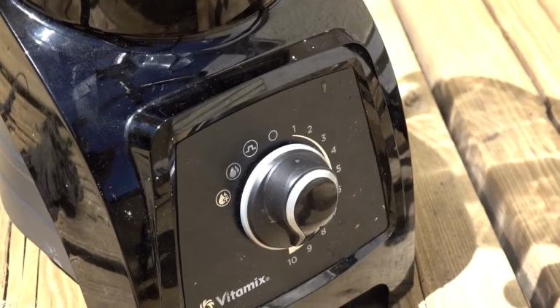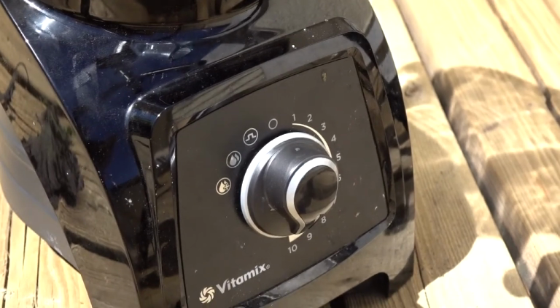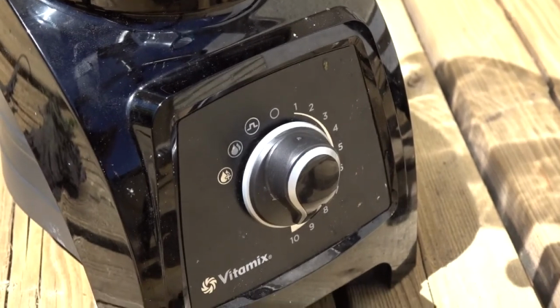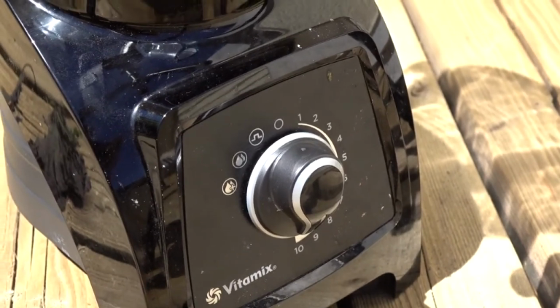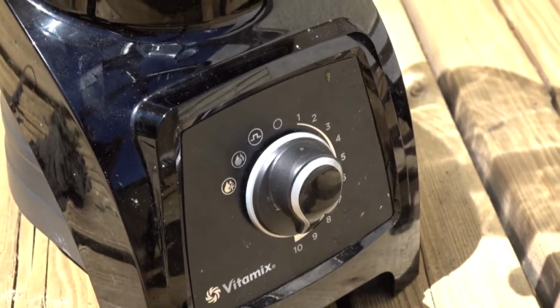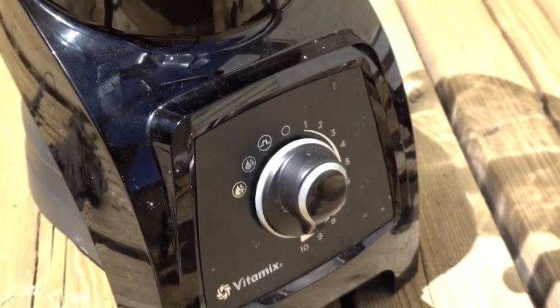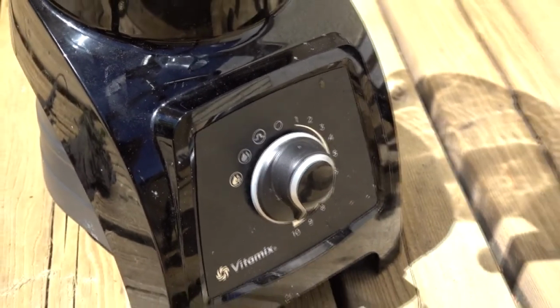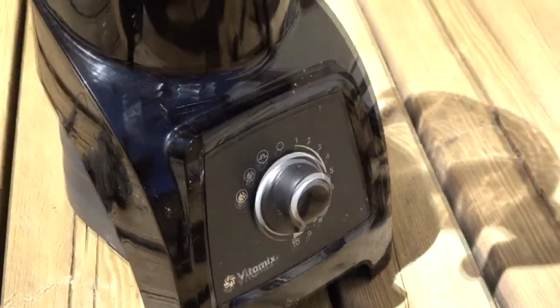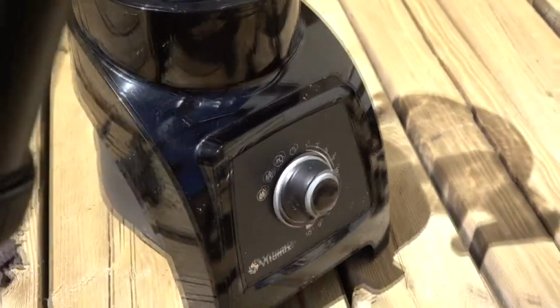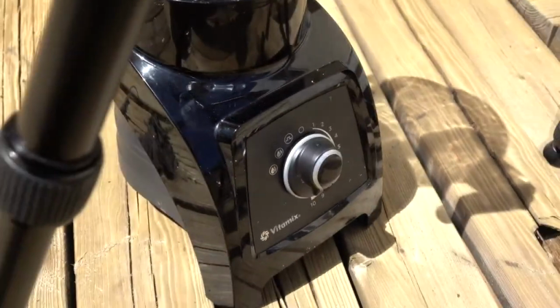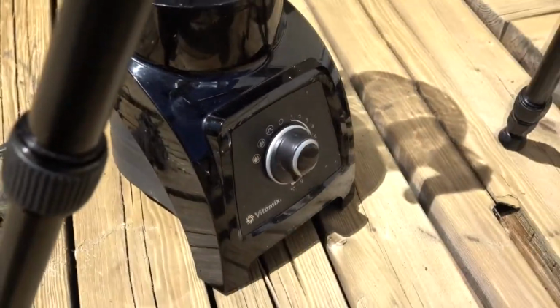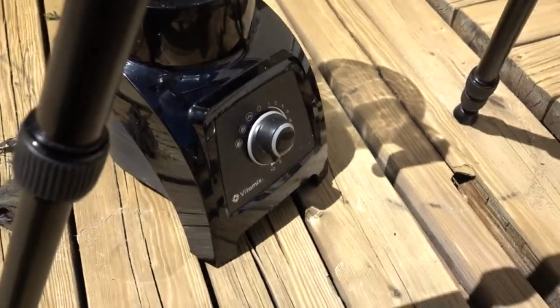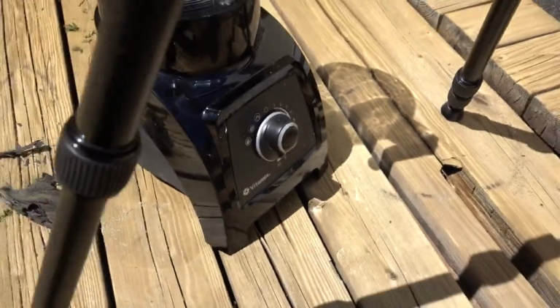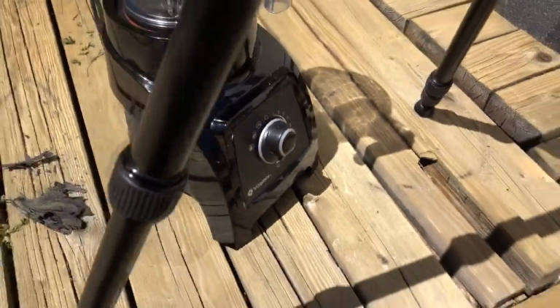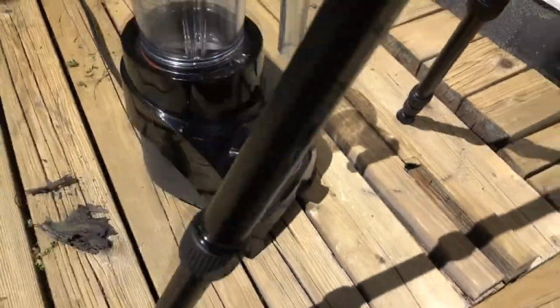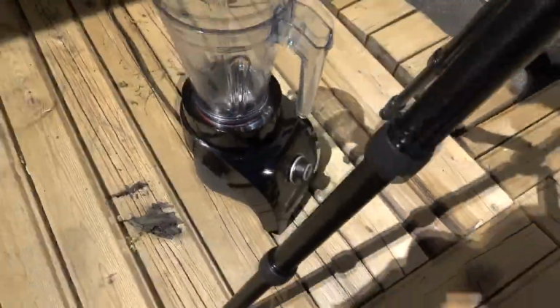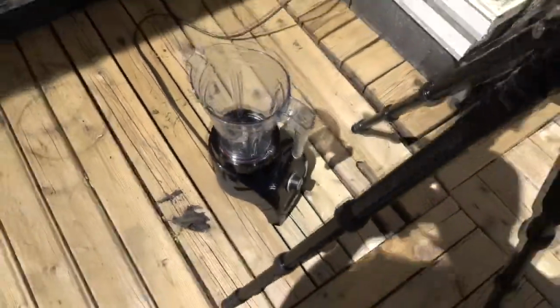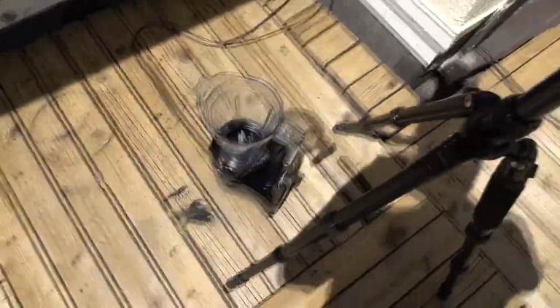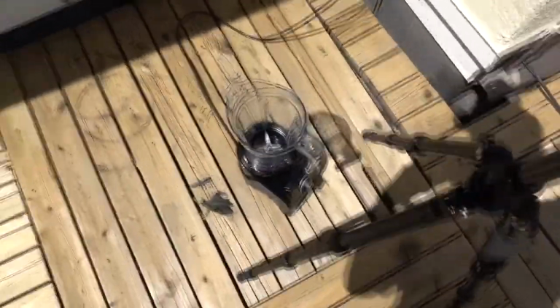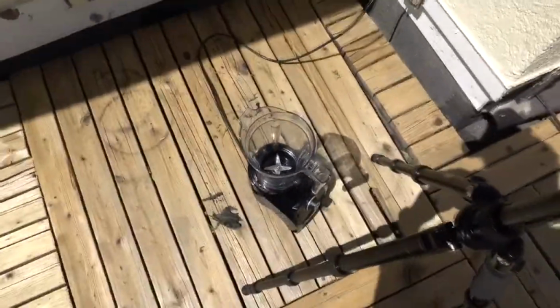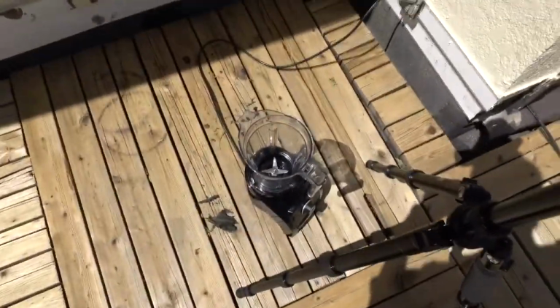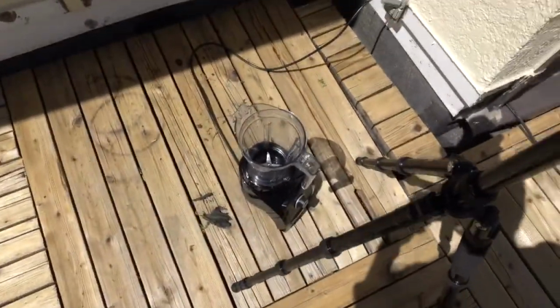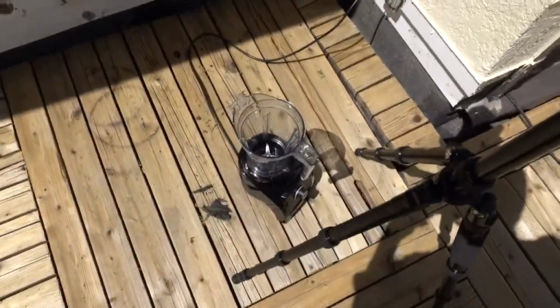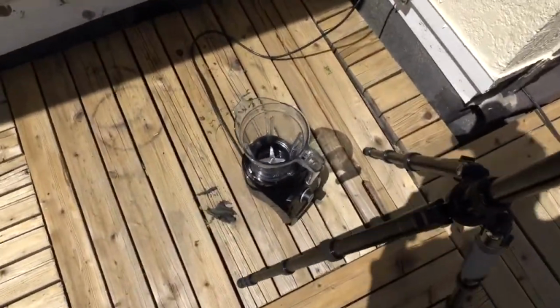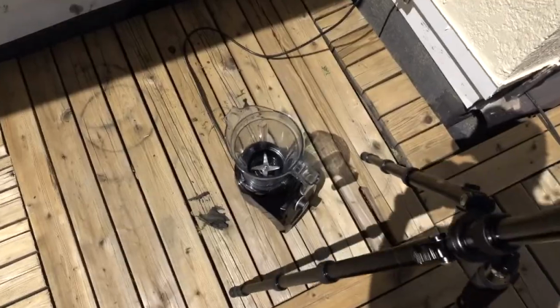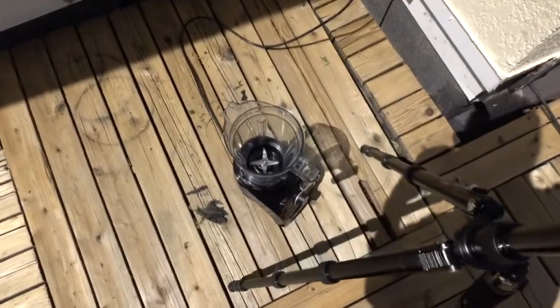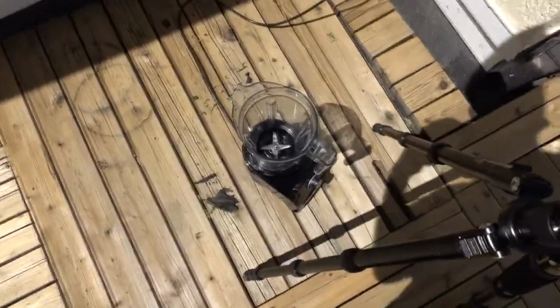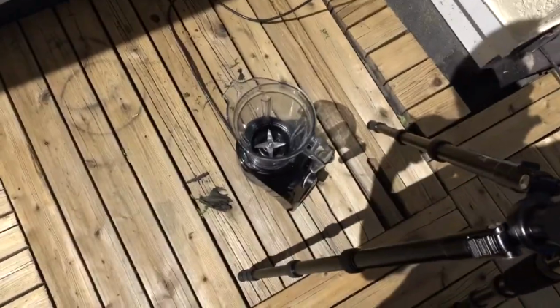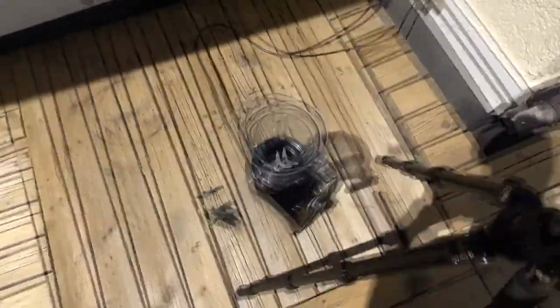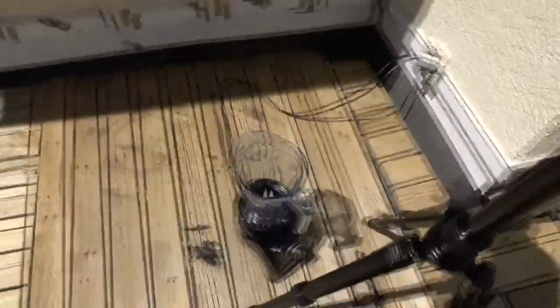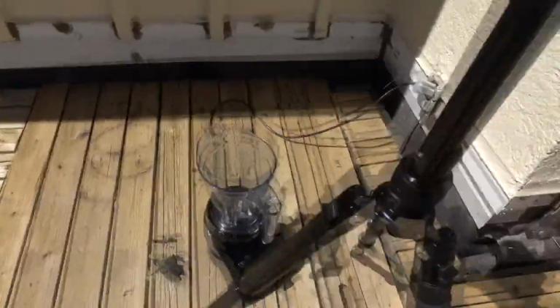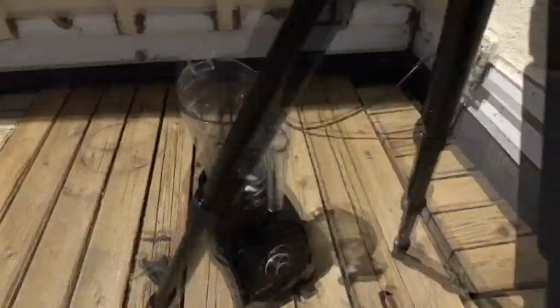I've got my wife's Vitamix blender here. When we were looking for information on blenders, there seemed to be confusion as to the exact RPM that the blades in these things go. They're quite fast.